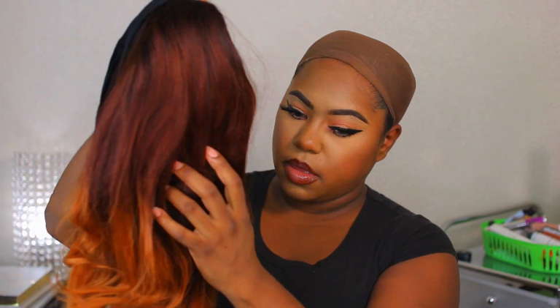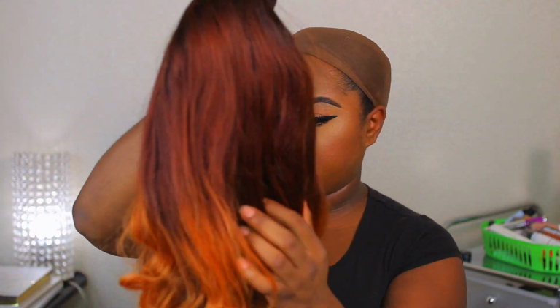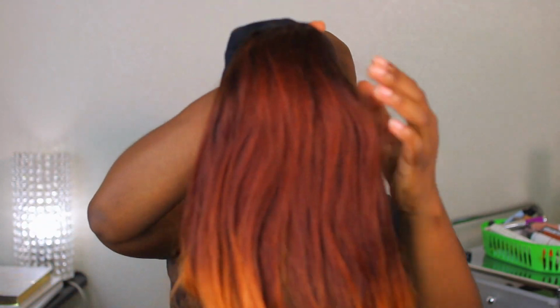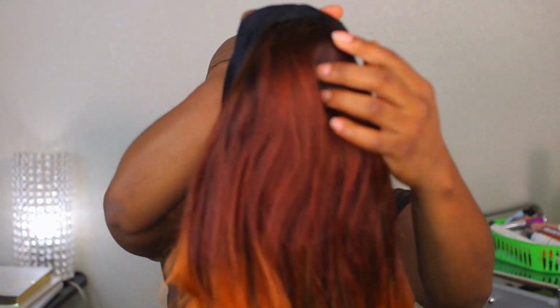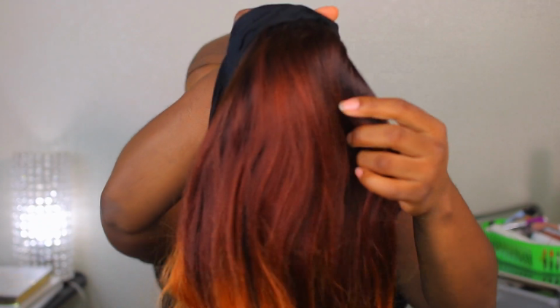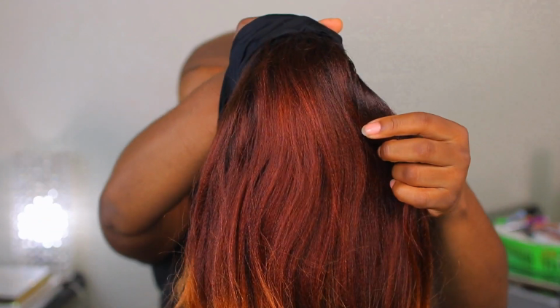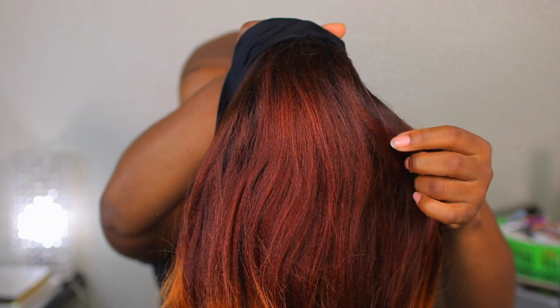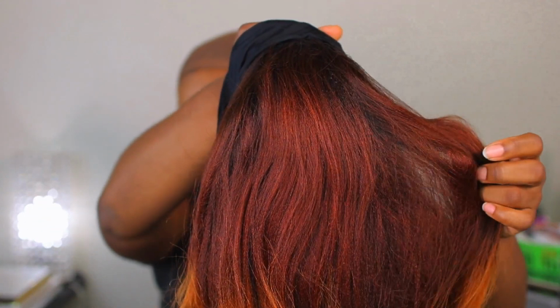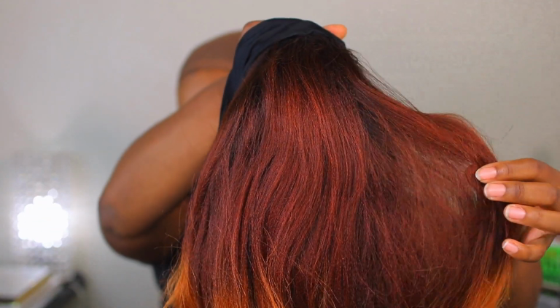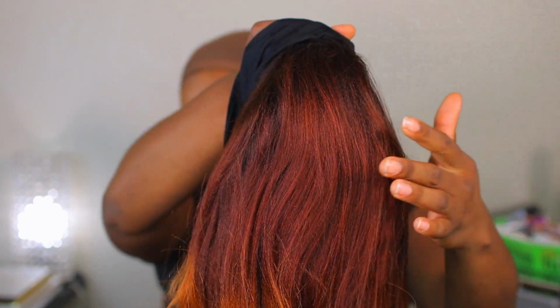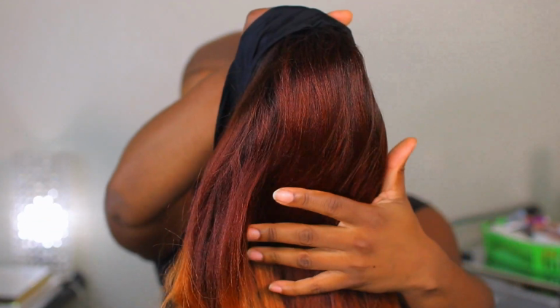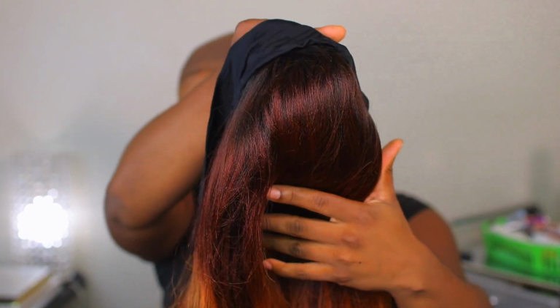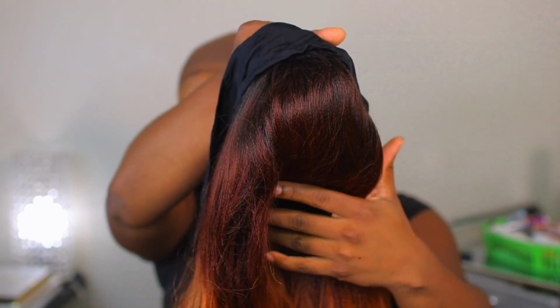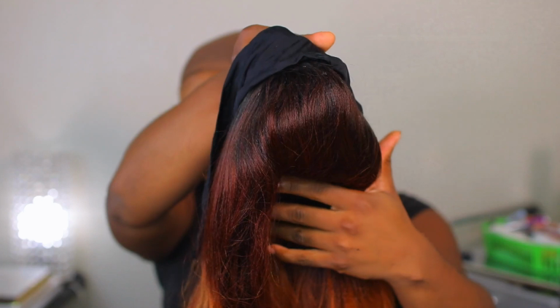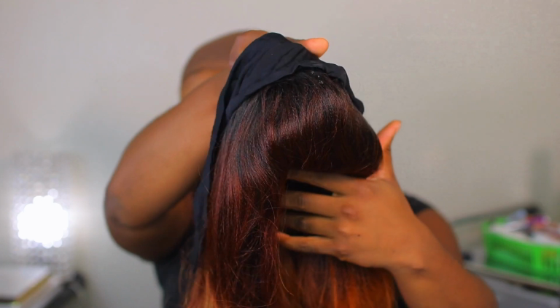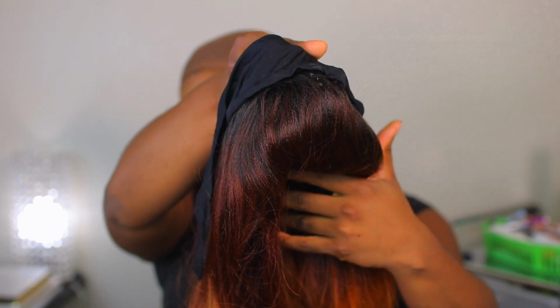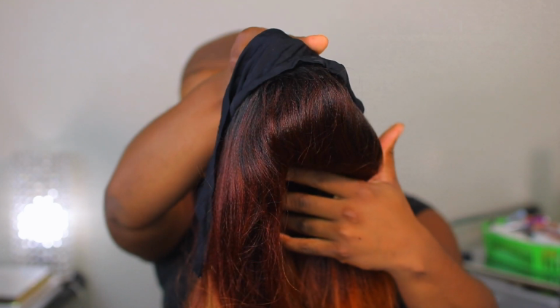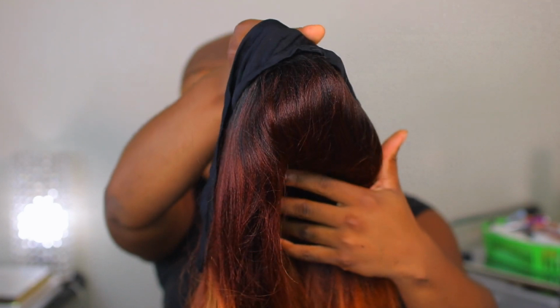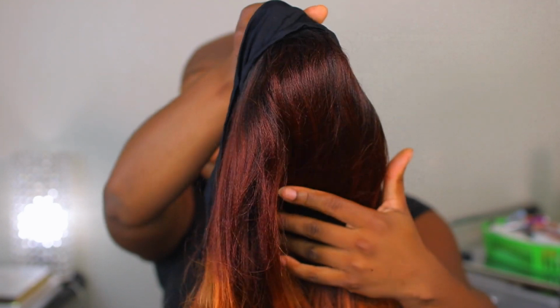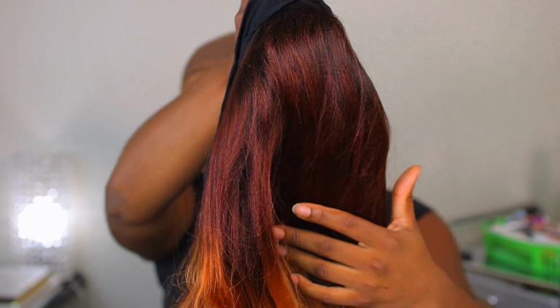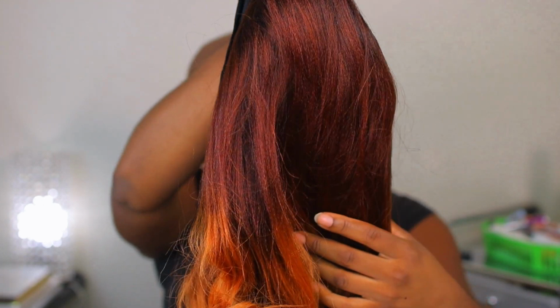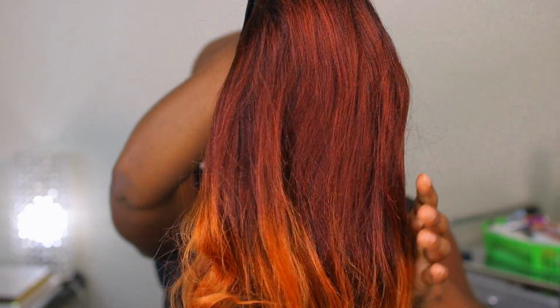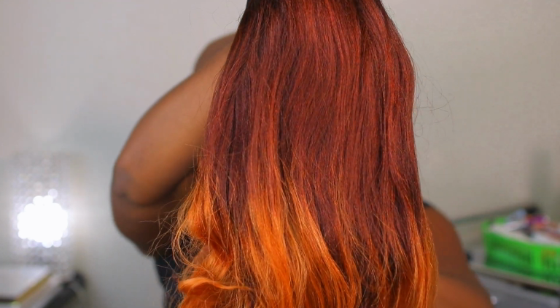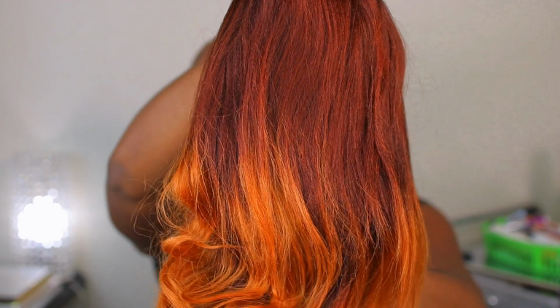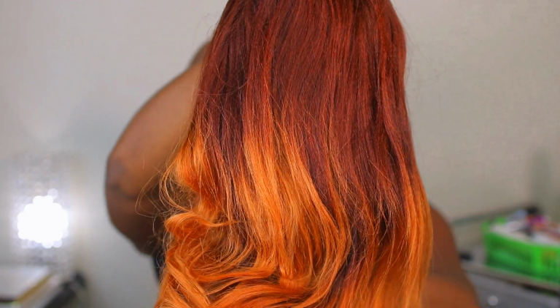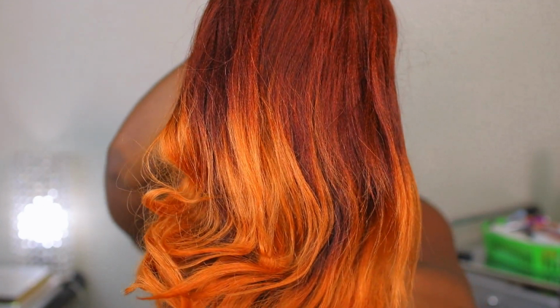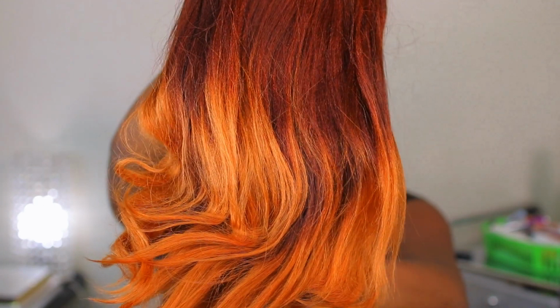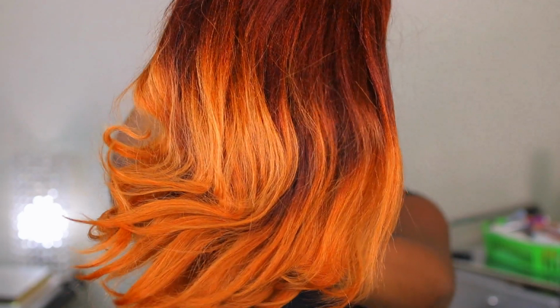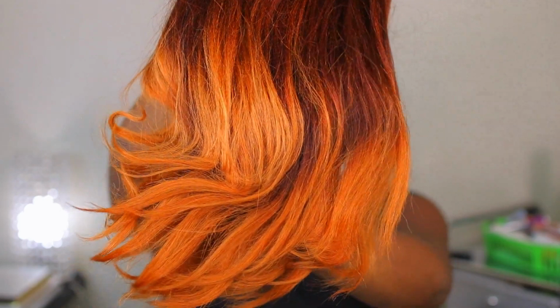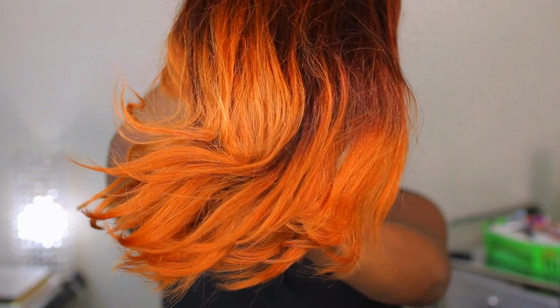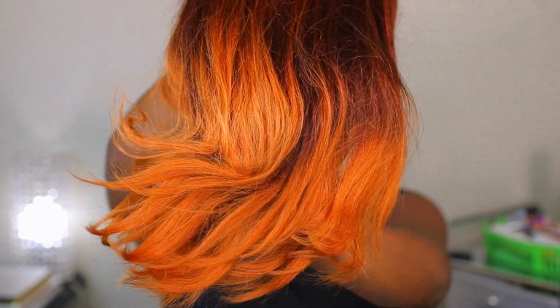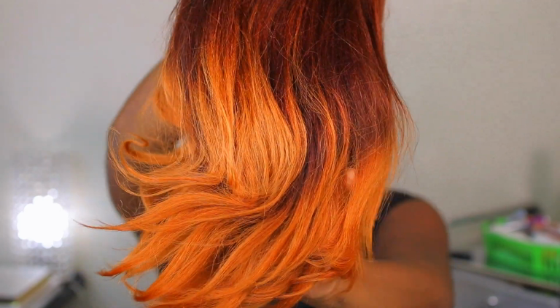That is going to be the color. As you can see, it does have an ombre effect, and that is the ends.